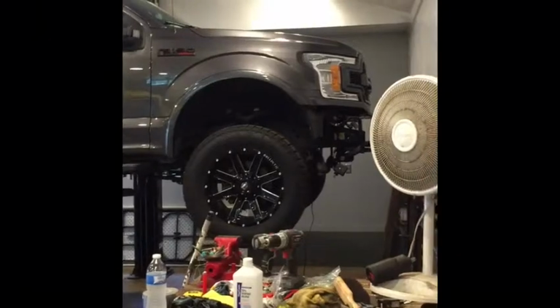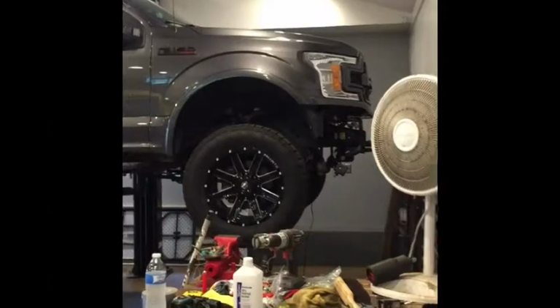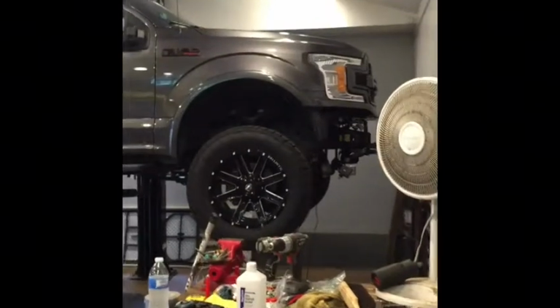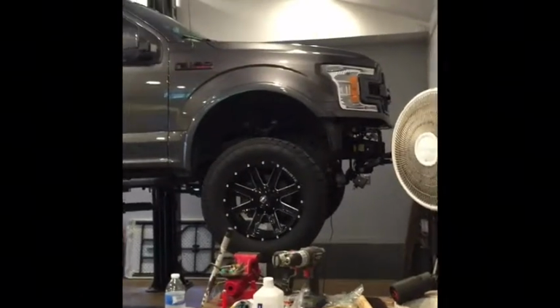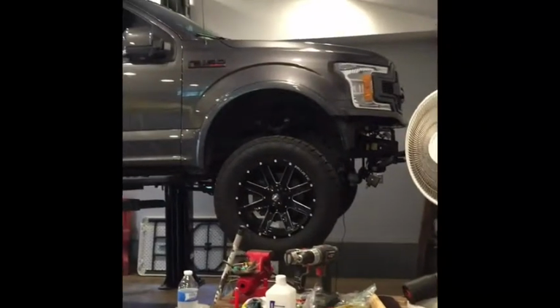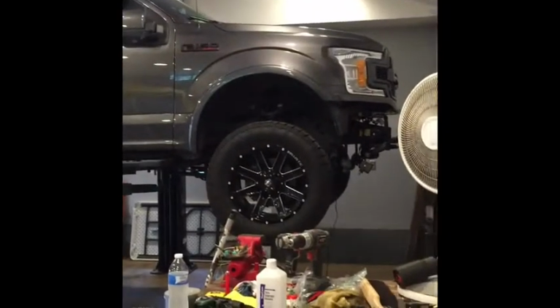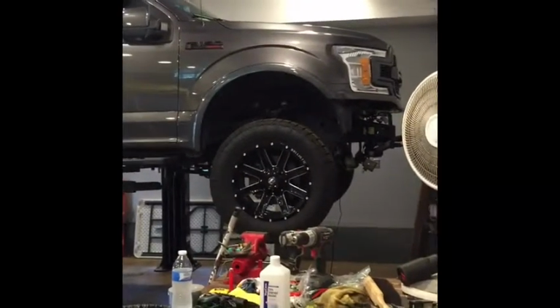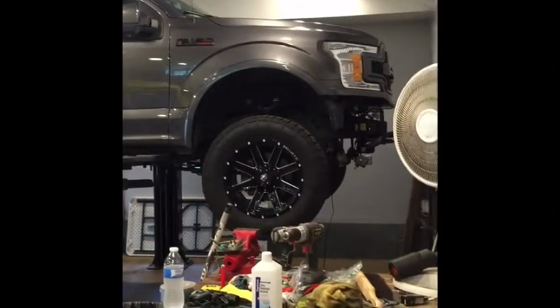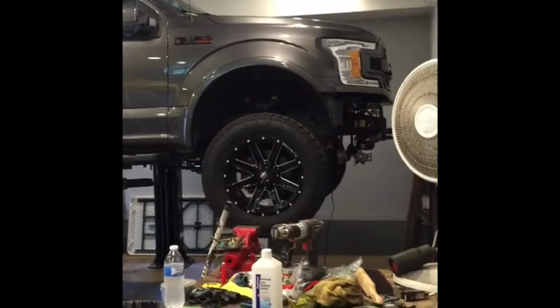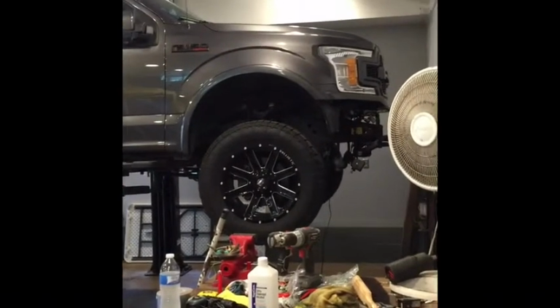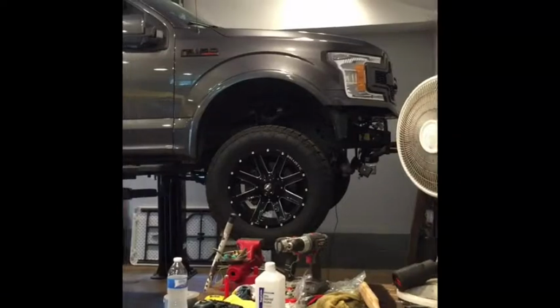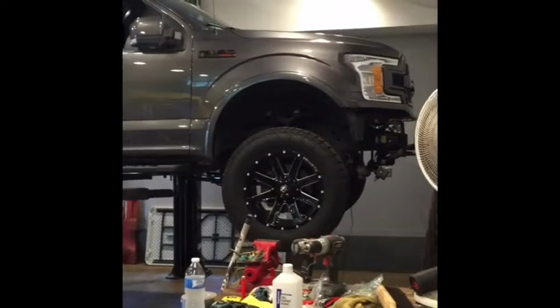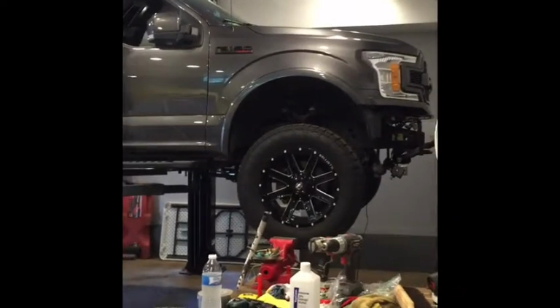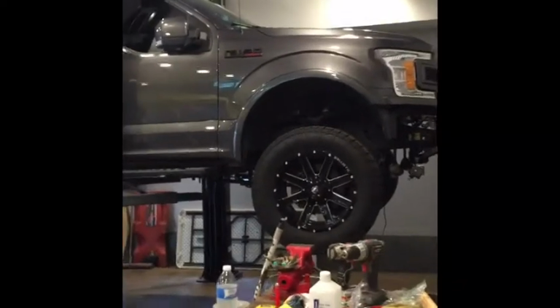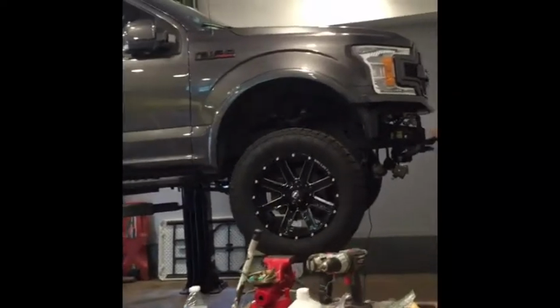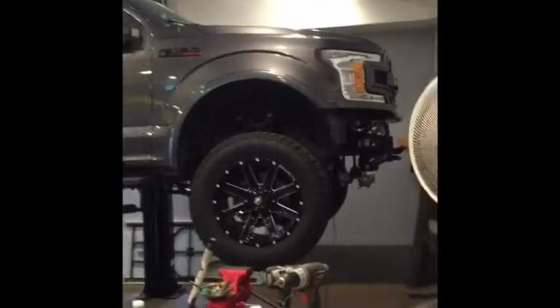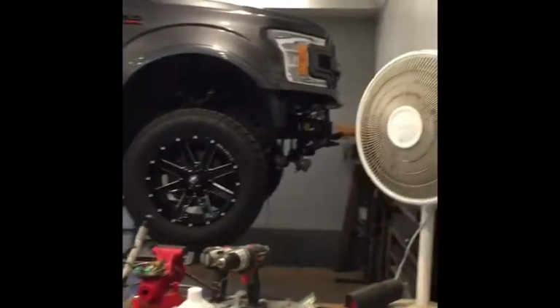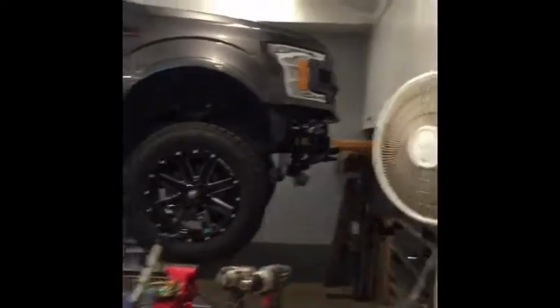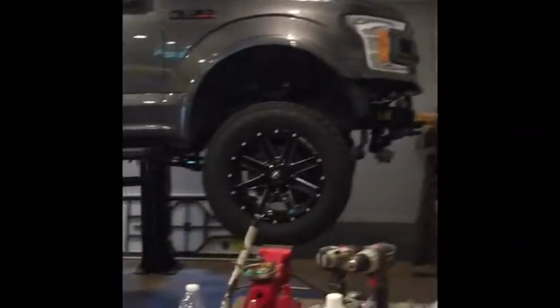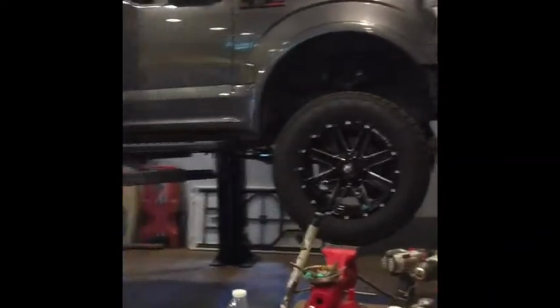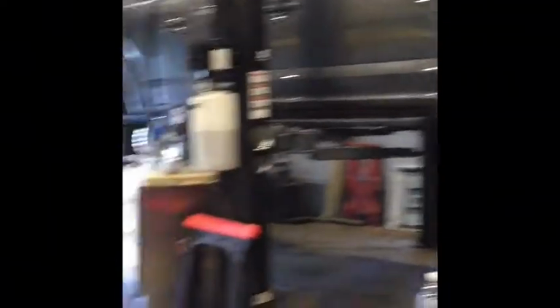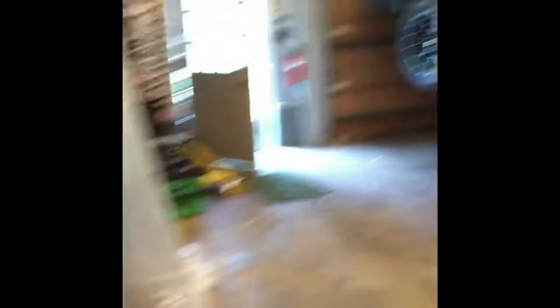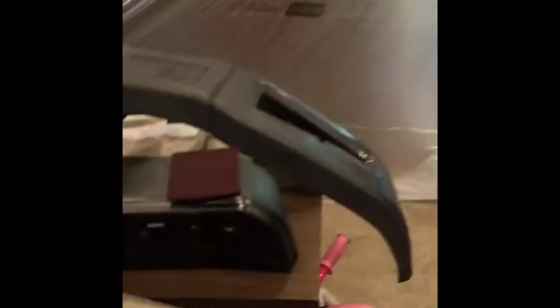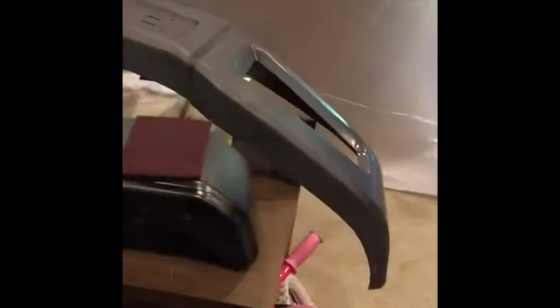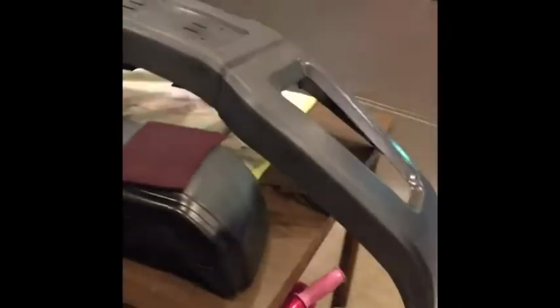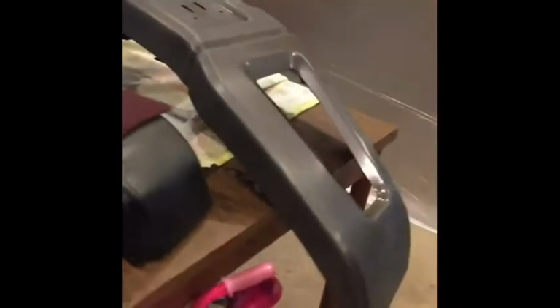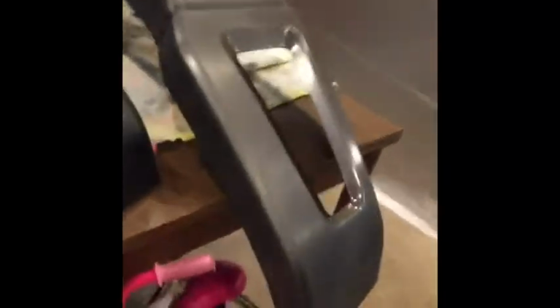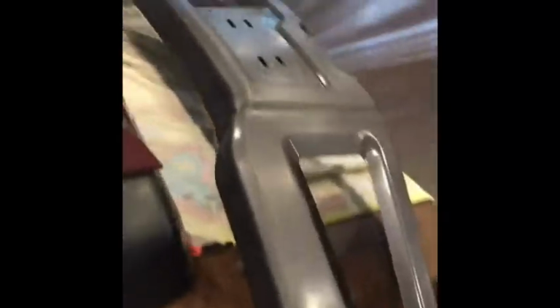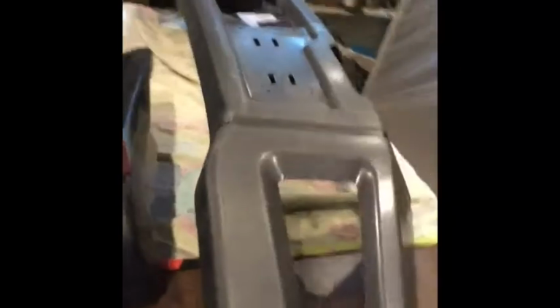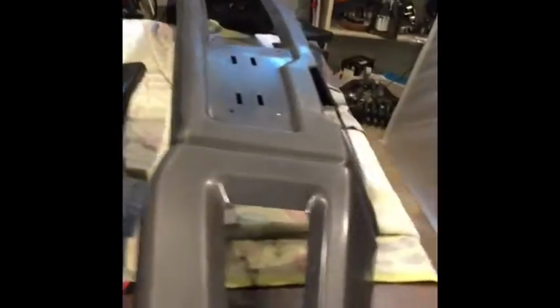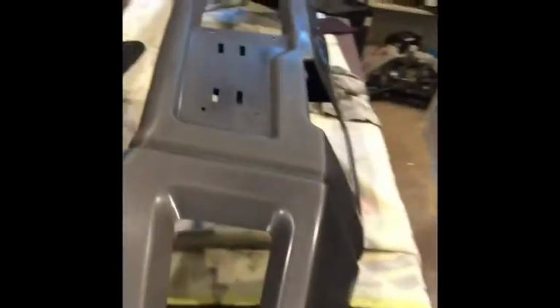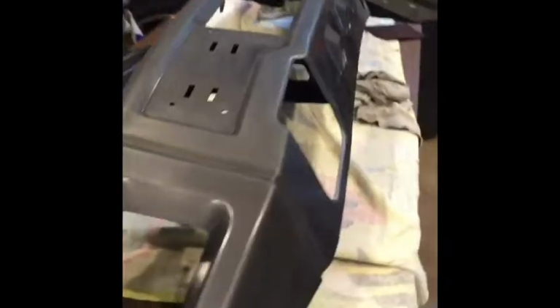Welcome back guys. So today I am painting the bumpers on my 2018 F-150. The reason I'm painting them is I bought an aftermarket one for the front — I got a Raptor style front bumper for the 2018 F-150.